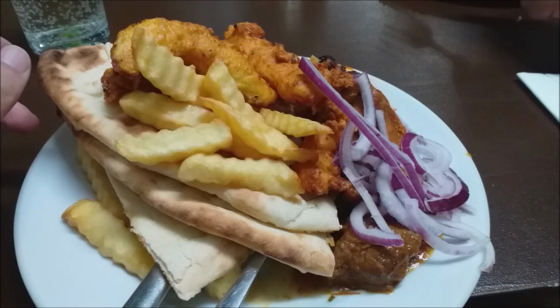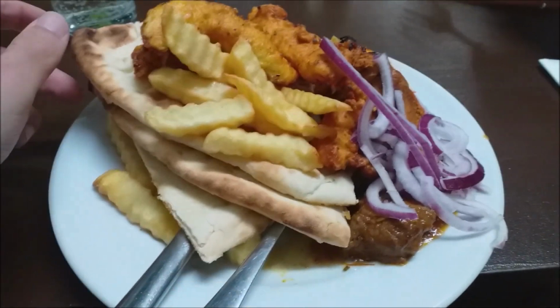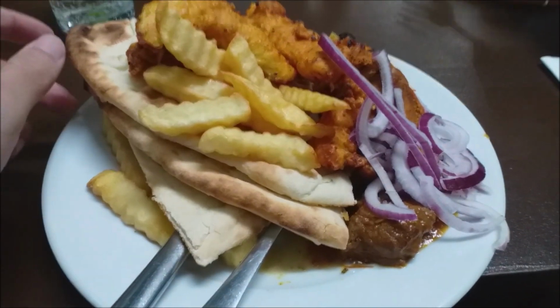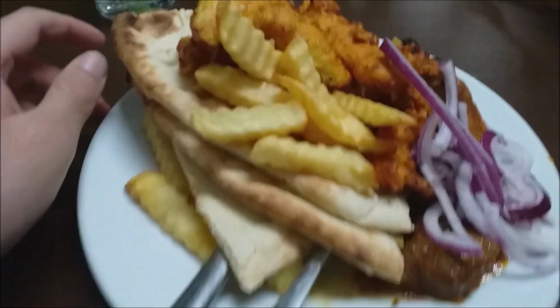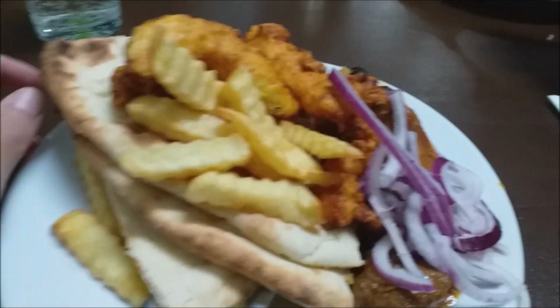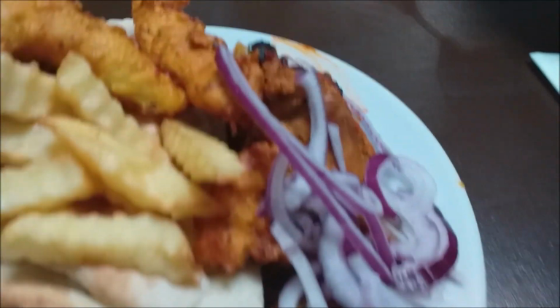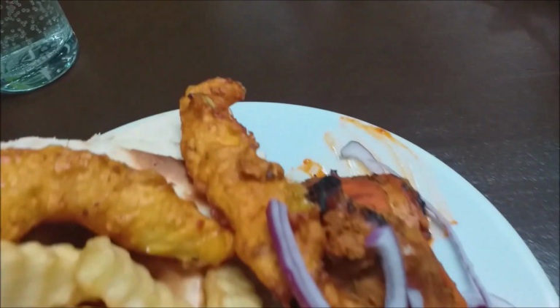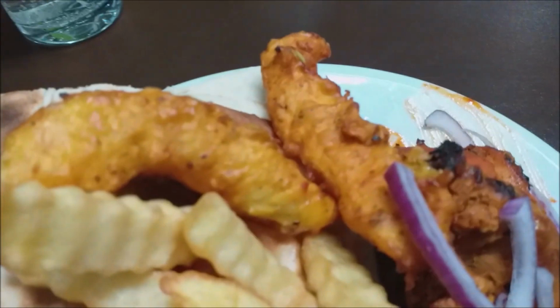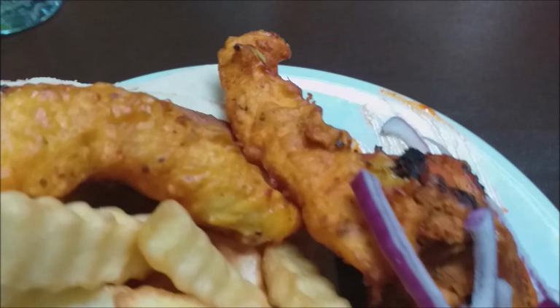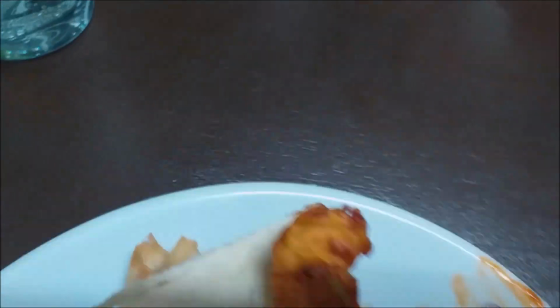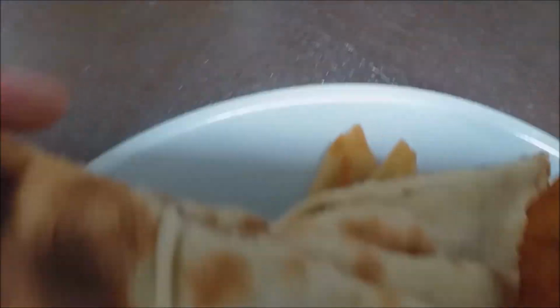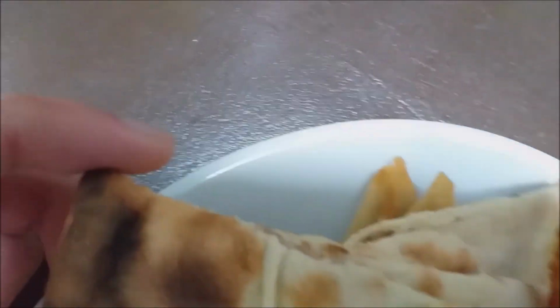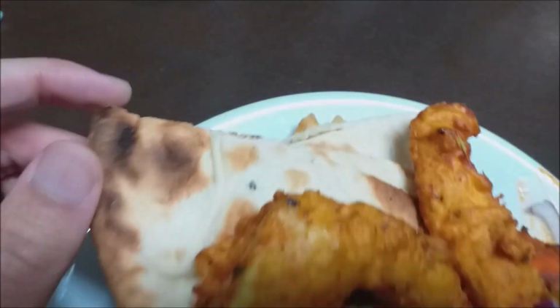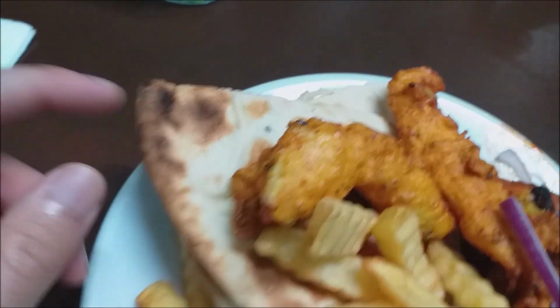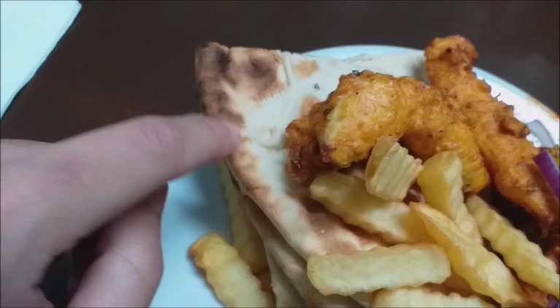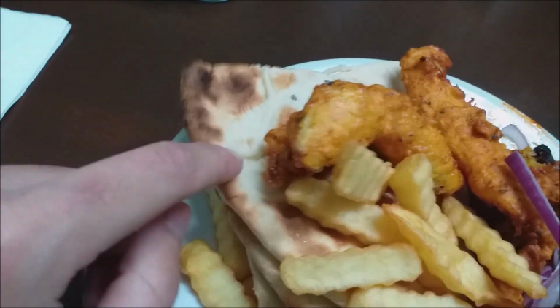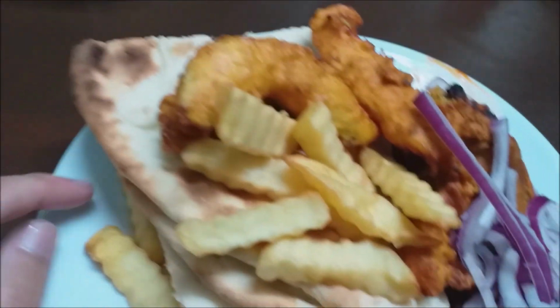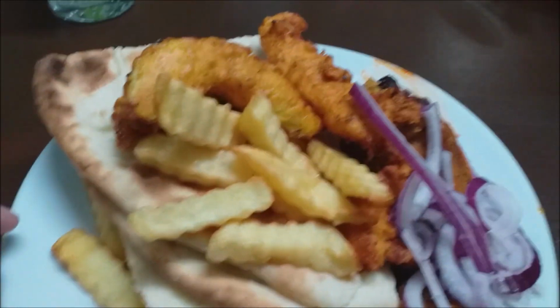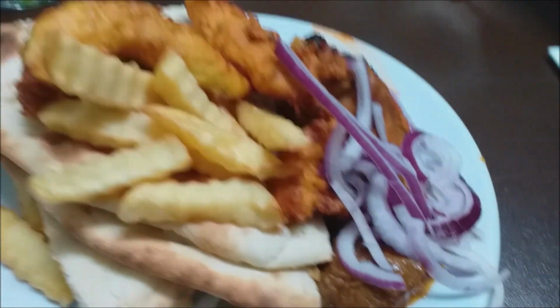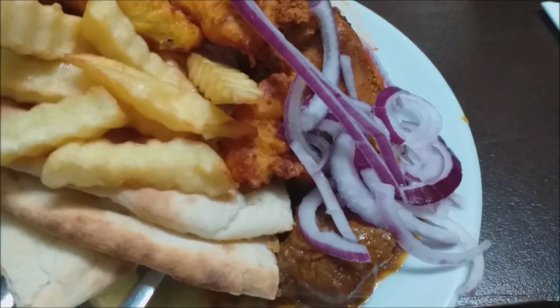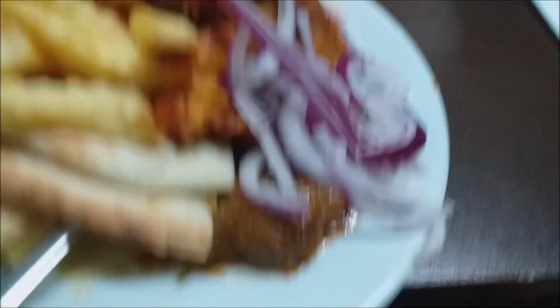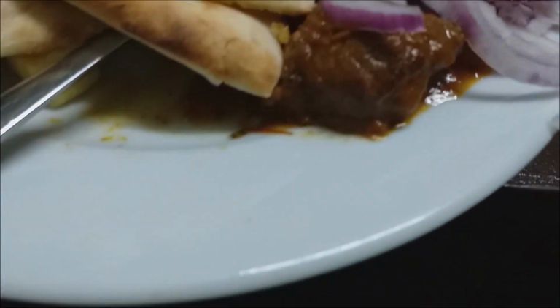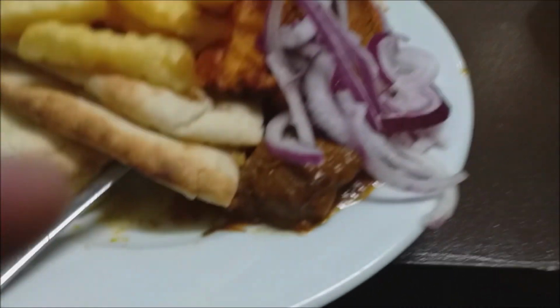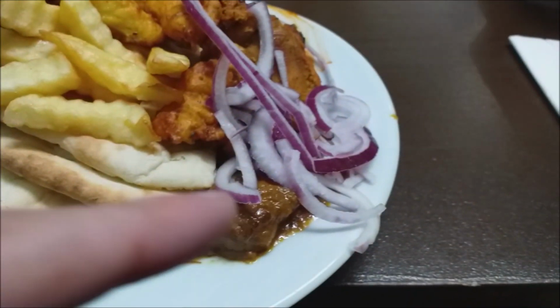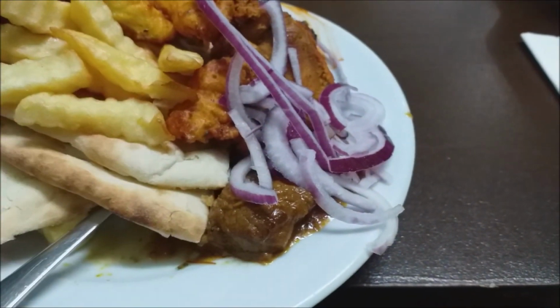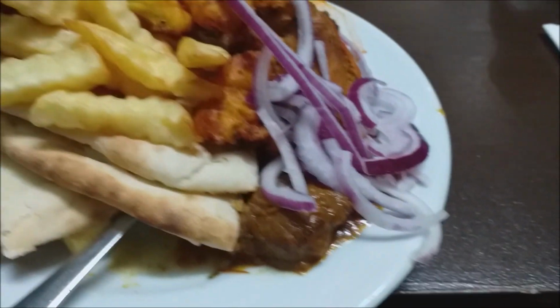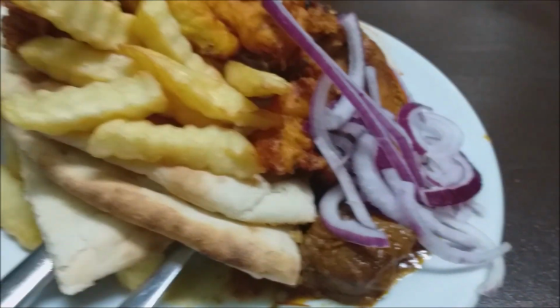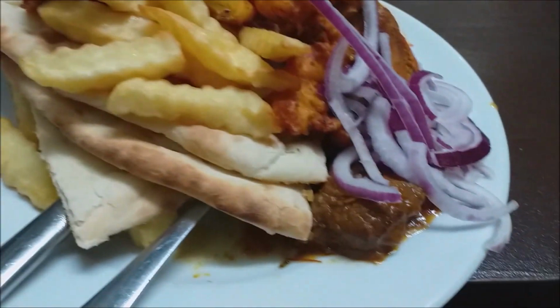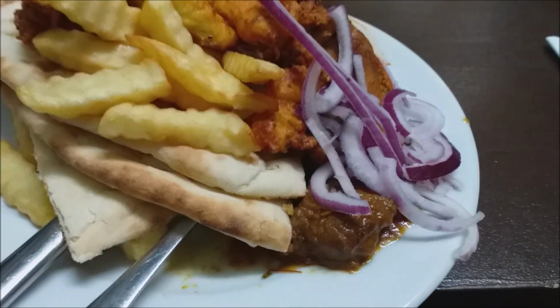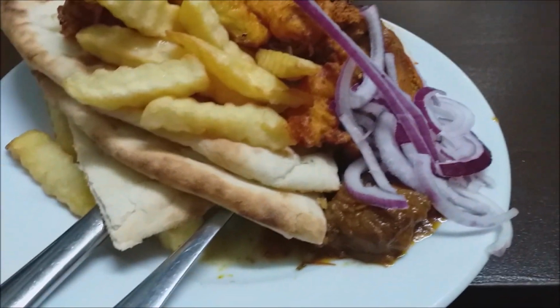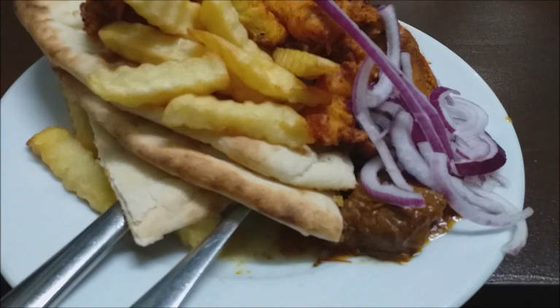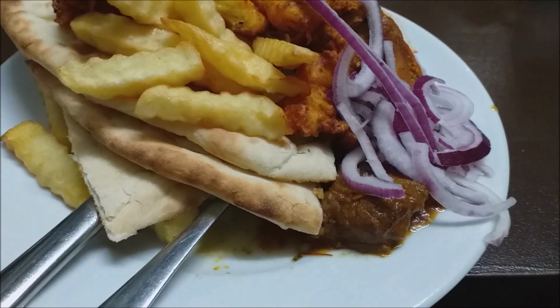That was good. So I had a second round — got some more chicken tikka and chicken pakora. Those samosas, and I got the naan, a bit more chips with the onions, and some lamb achari. That looks really good.